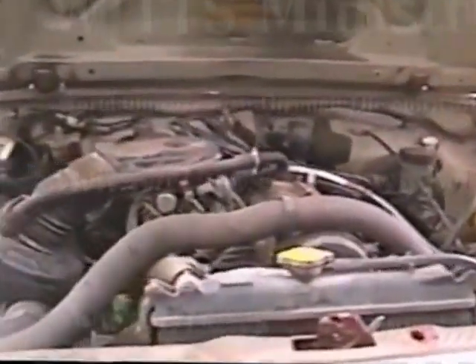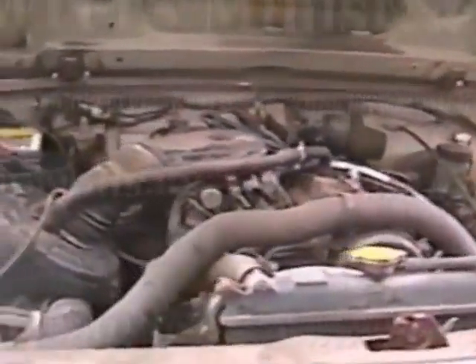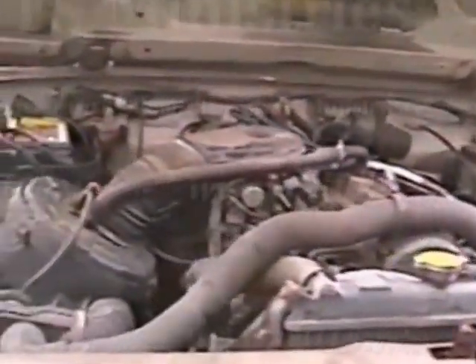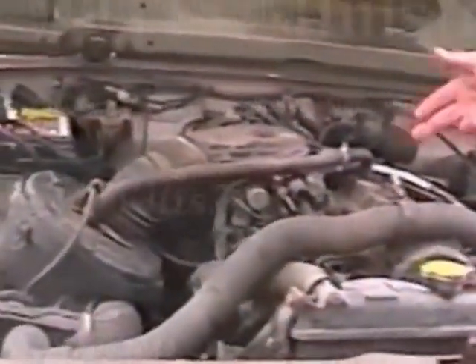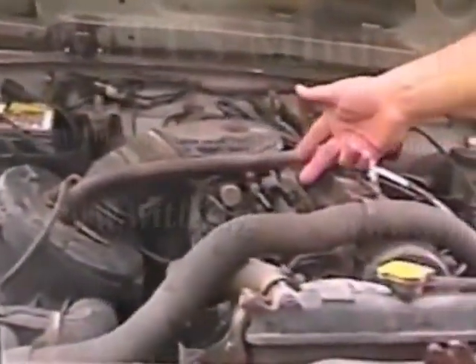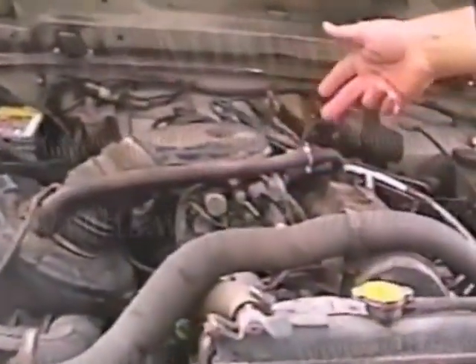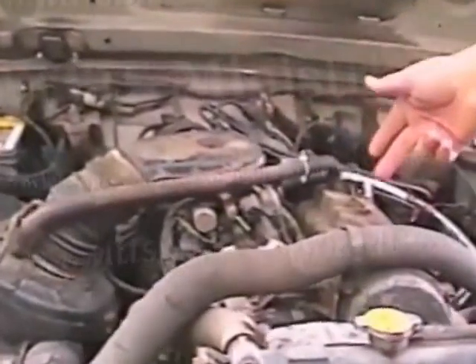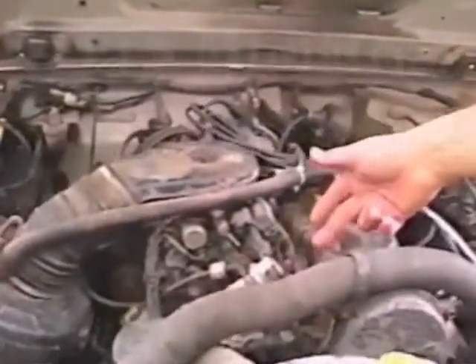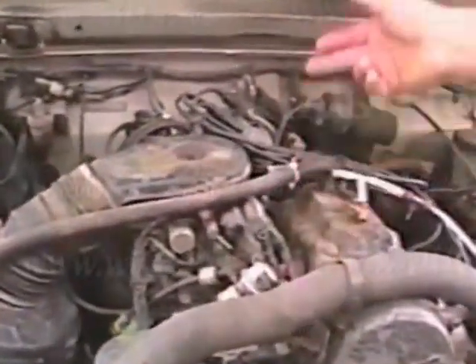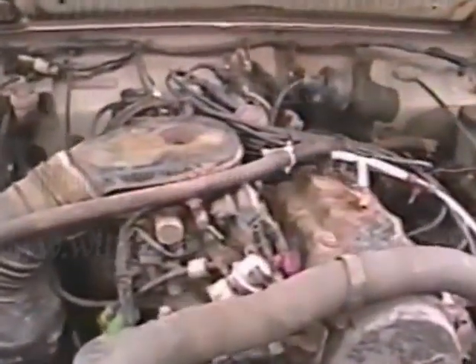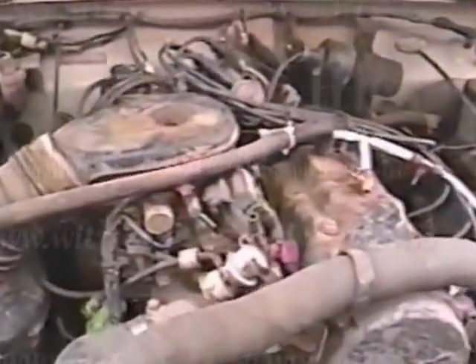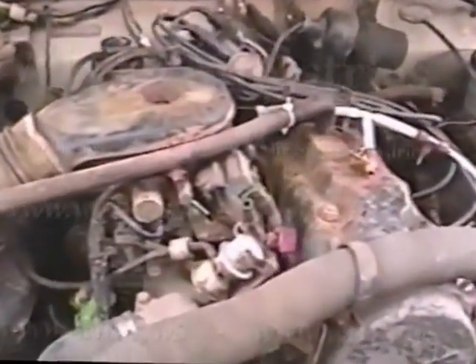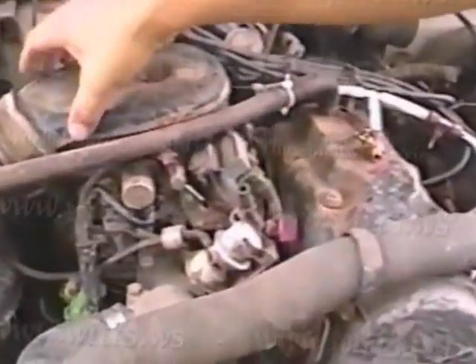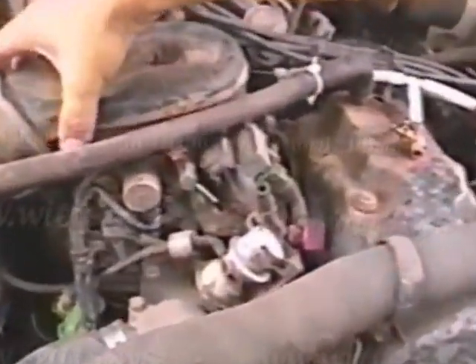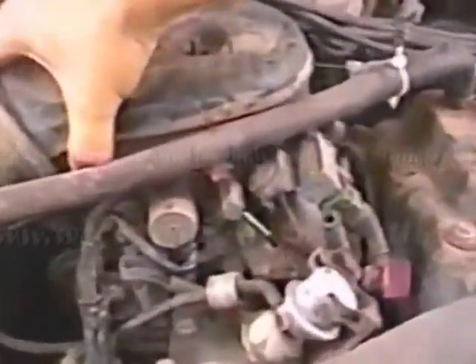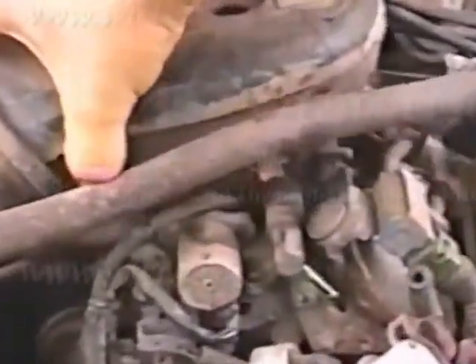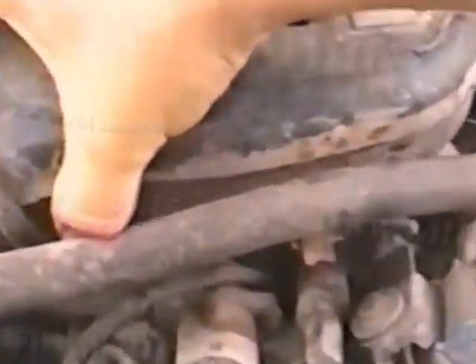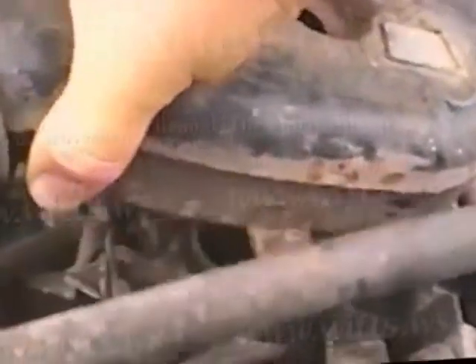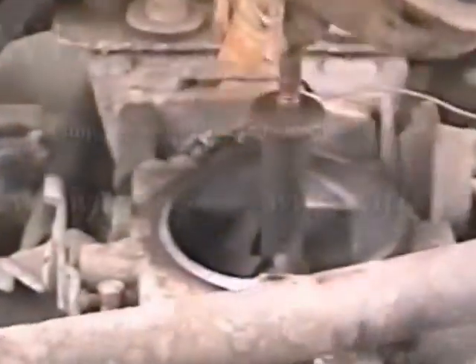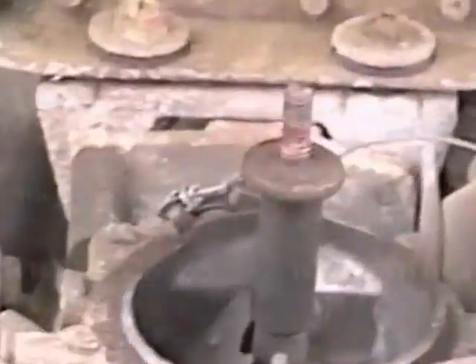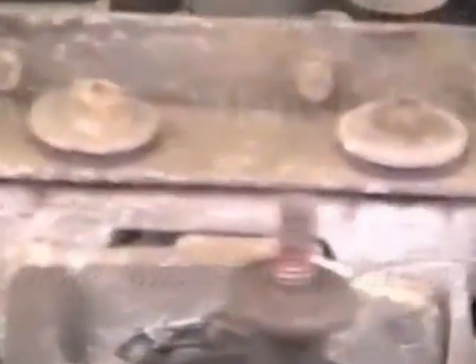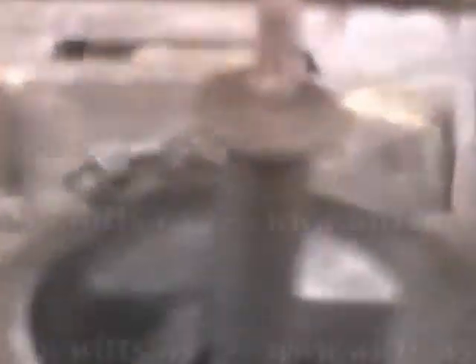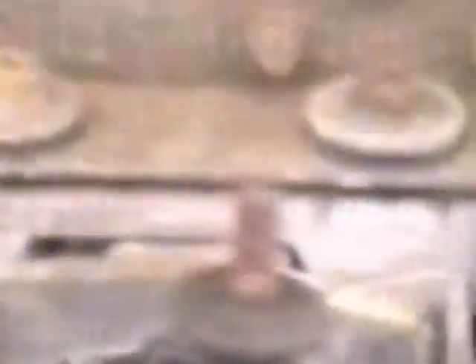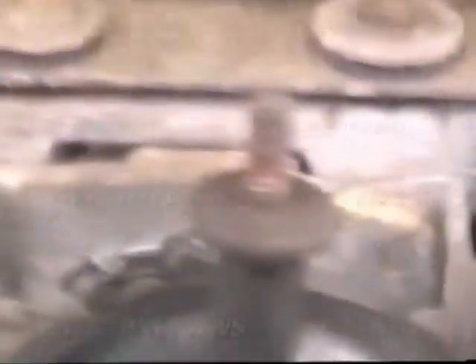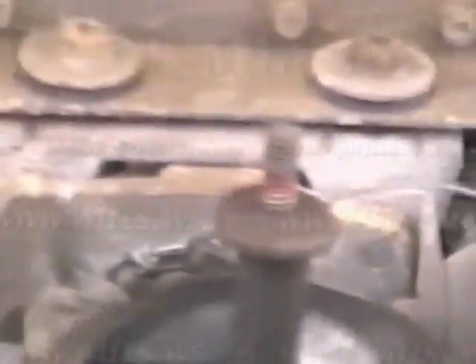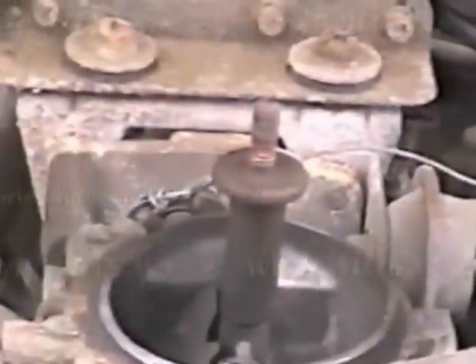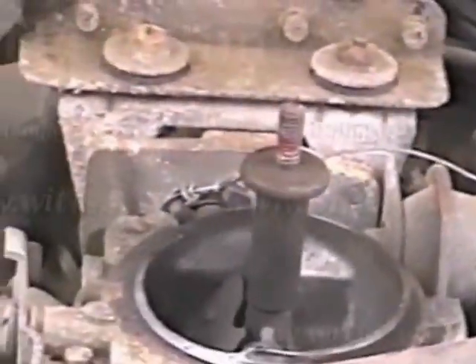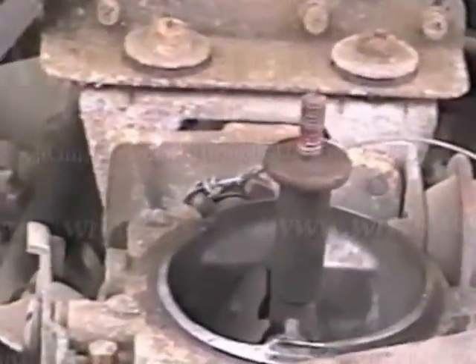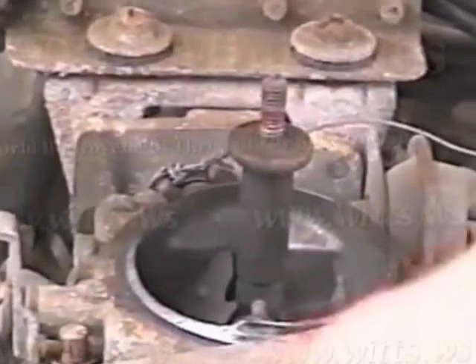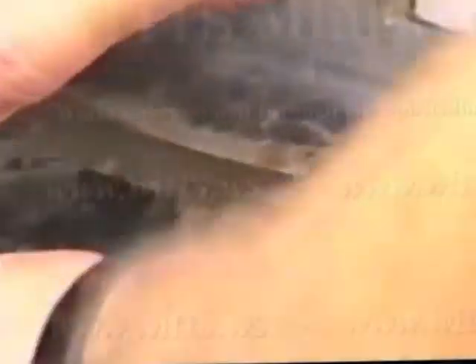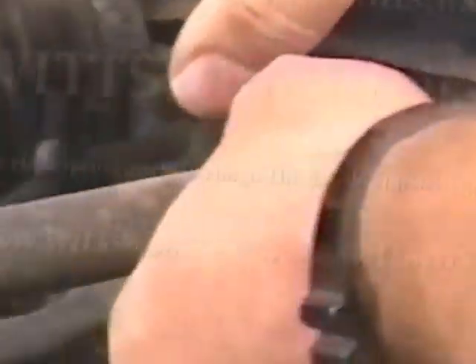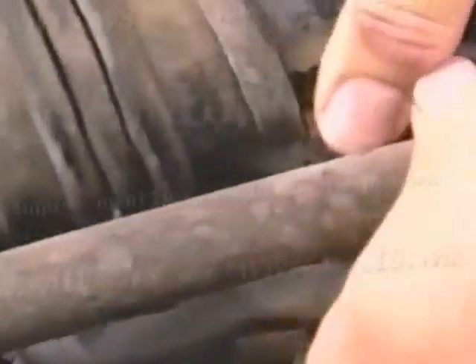There you go. You can see the gas line is still disconnected — it's off. I've got the air breather off and it might die. The other thing I wanted to show was the exhaust.